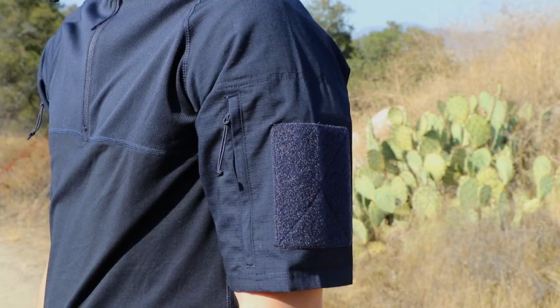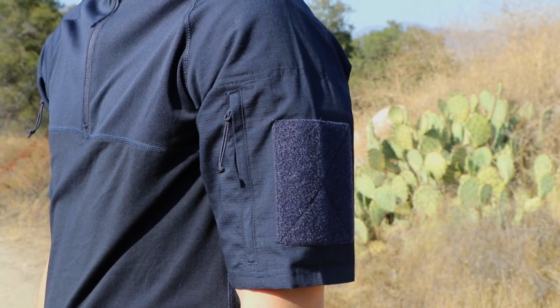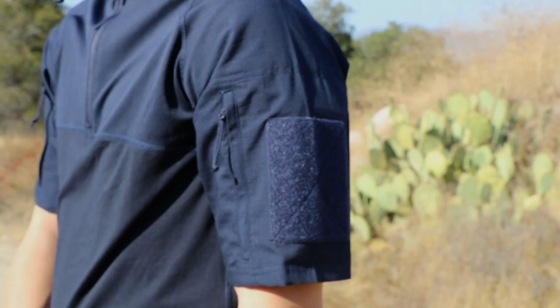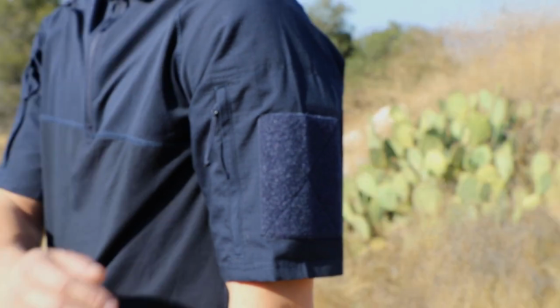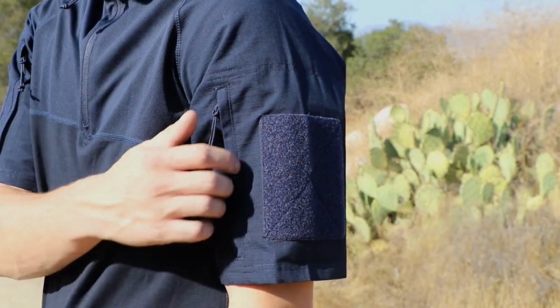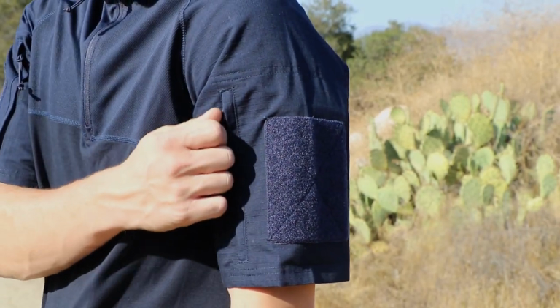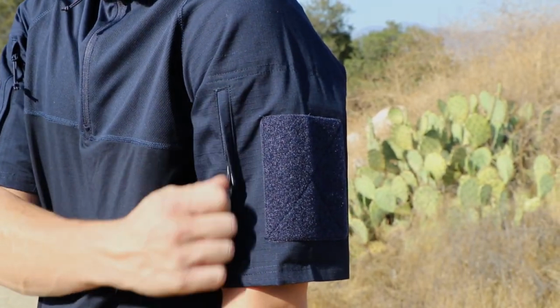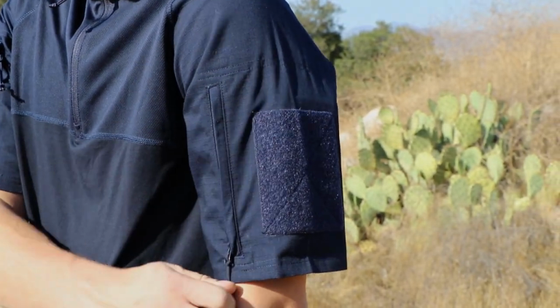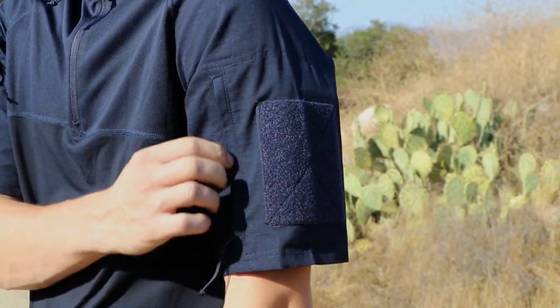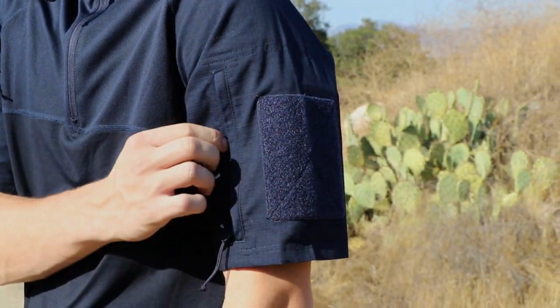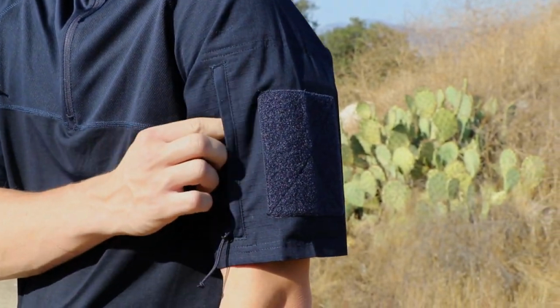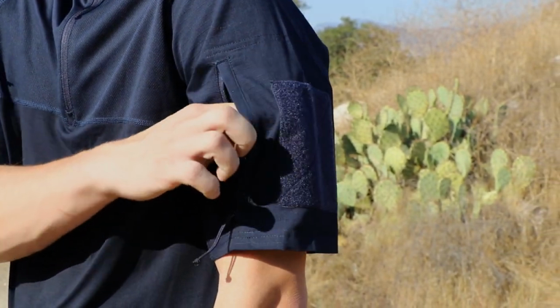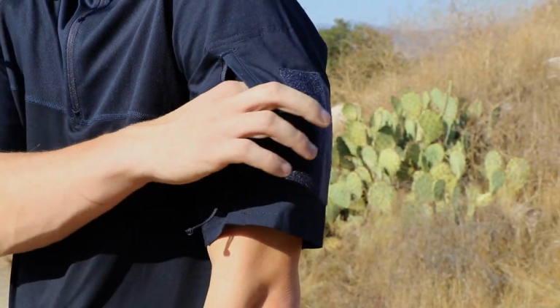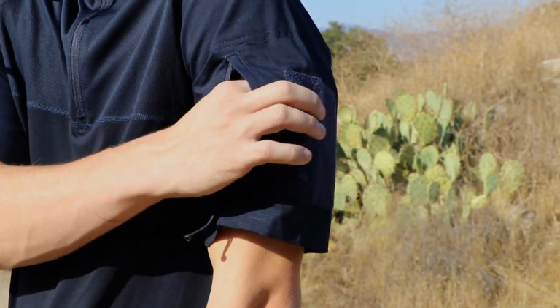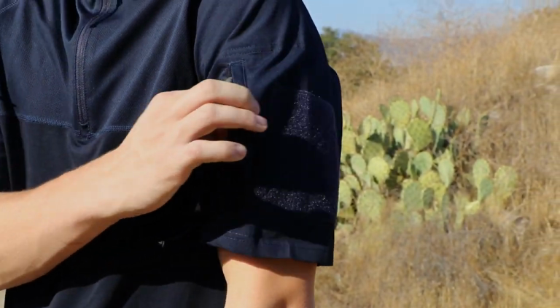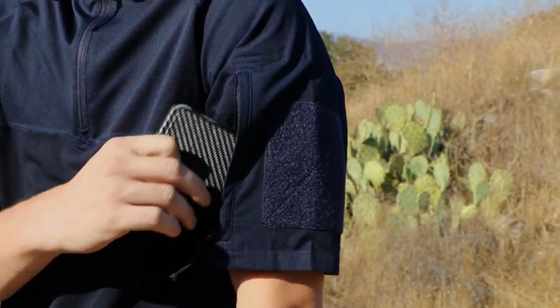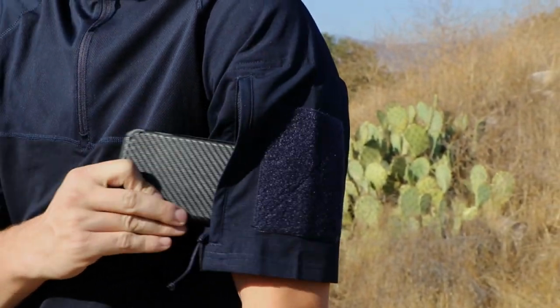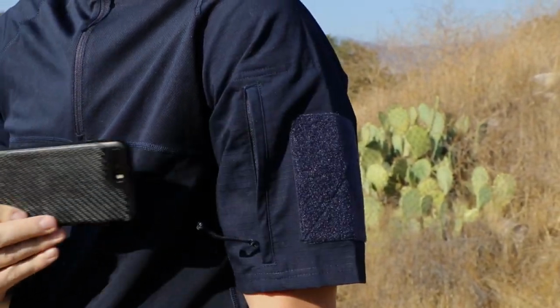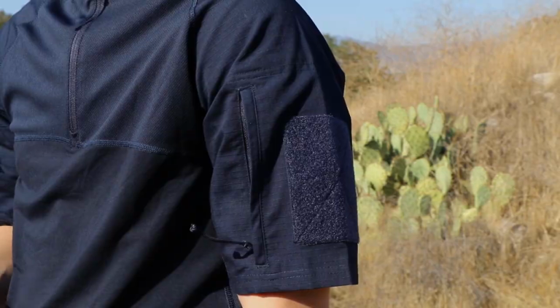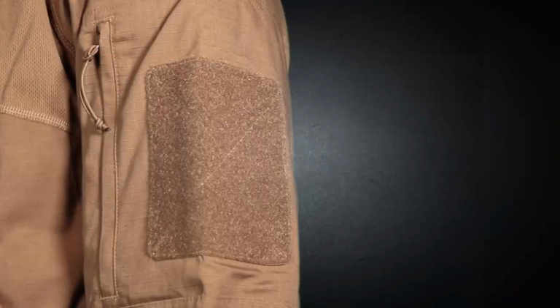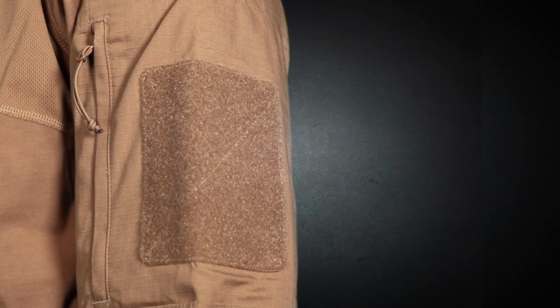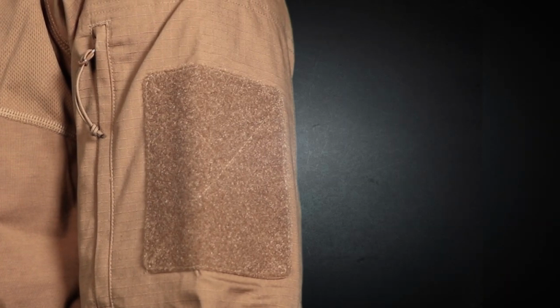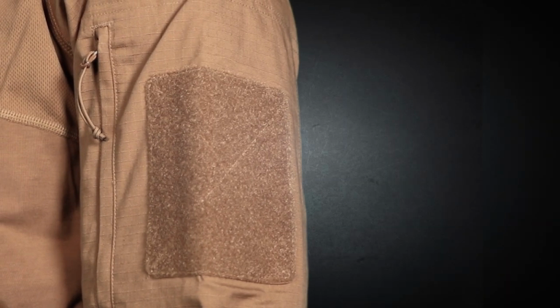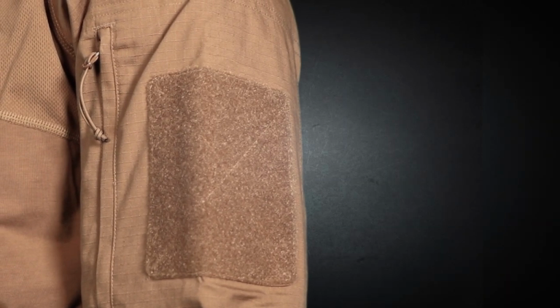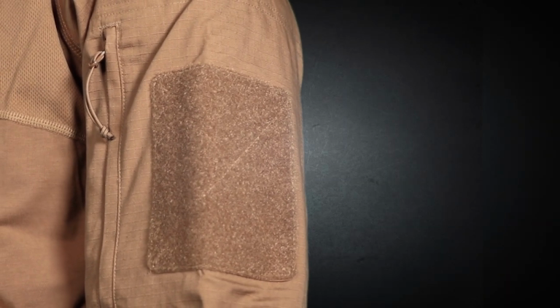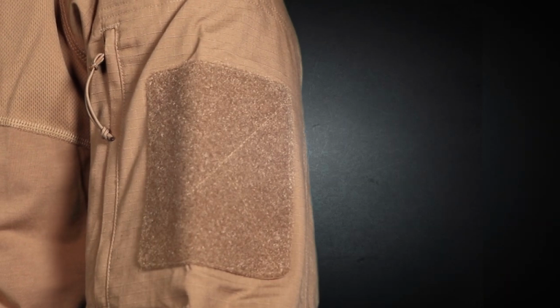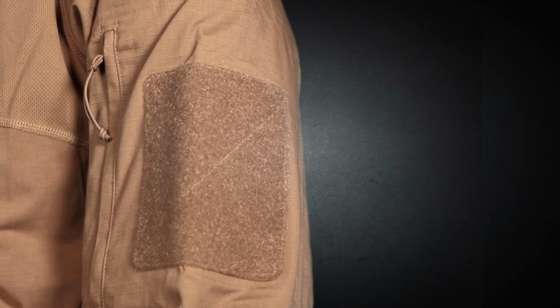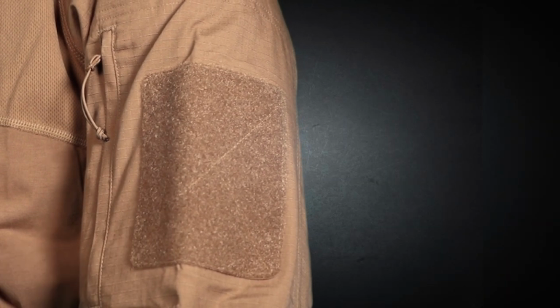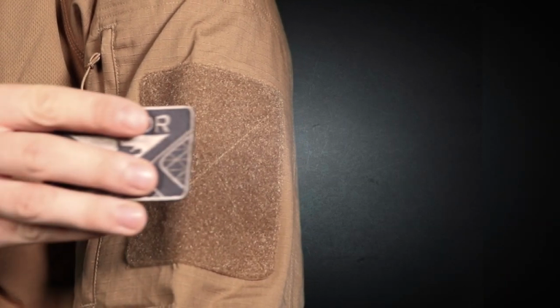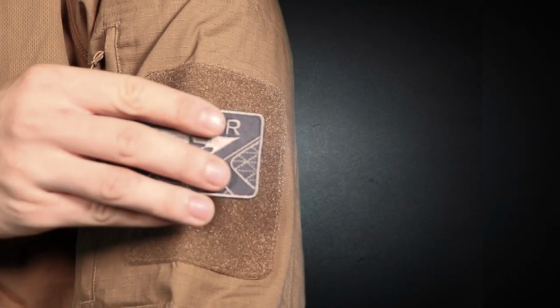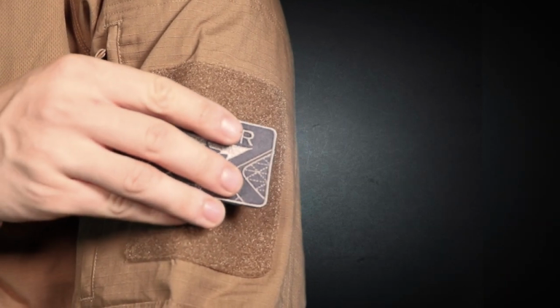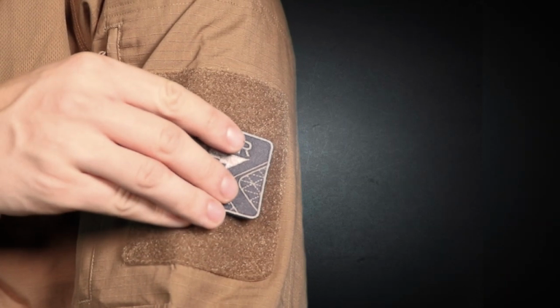On both arms there are unique bicep pockets with high quality YKK zippers, as well as hook and loop panels that allow for custom personalization and identification.